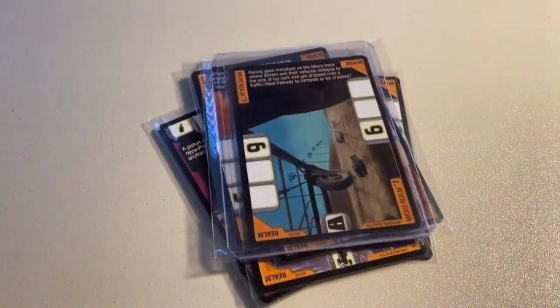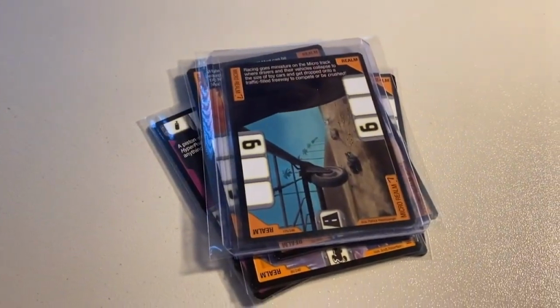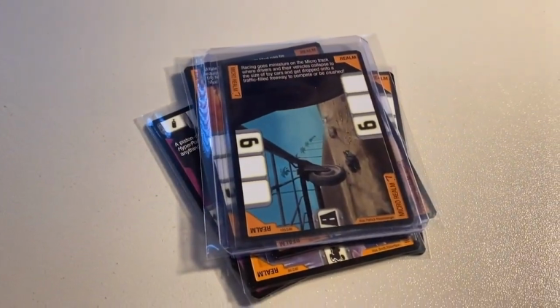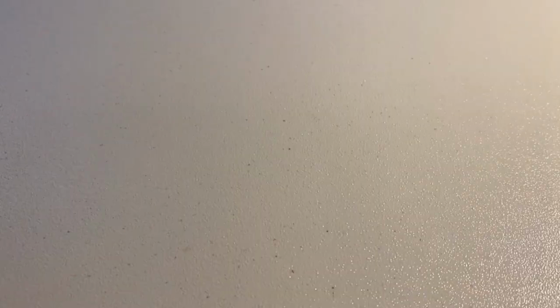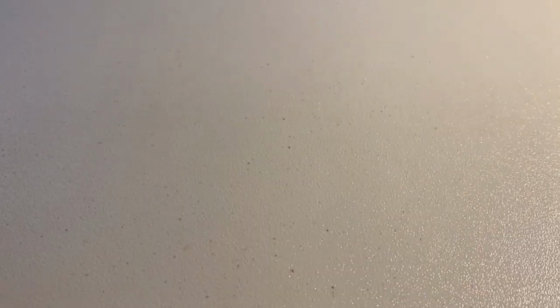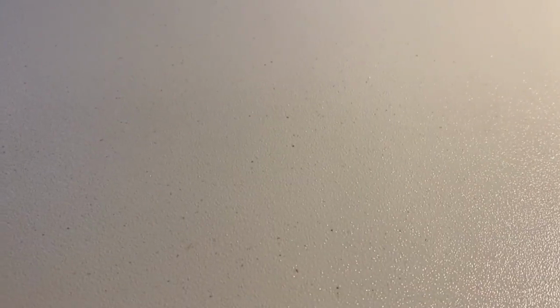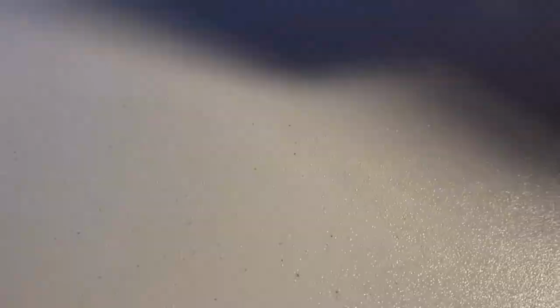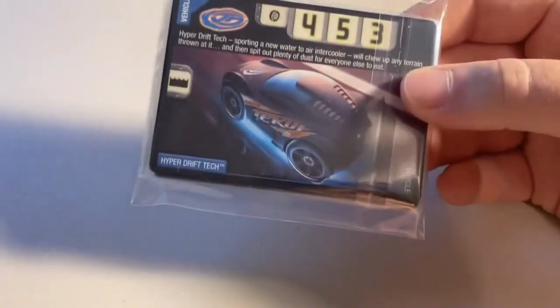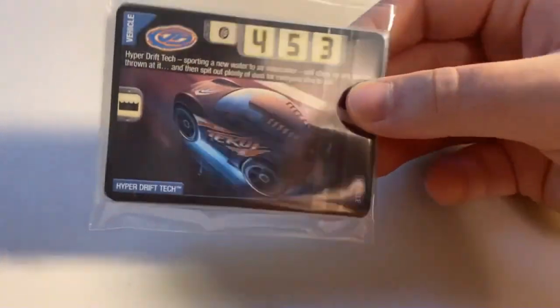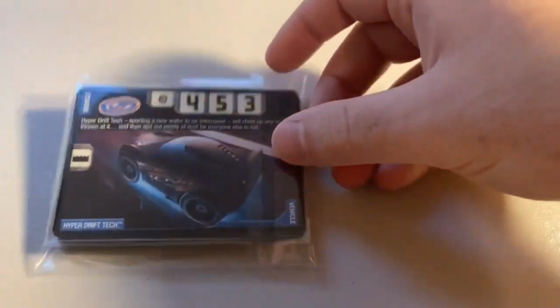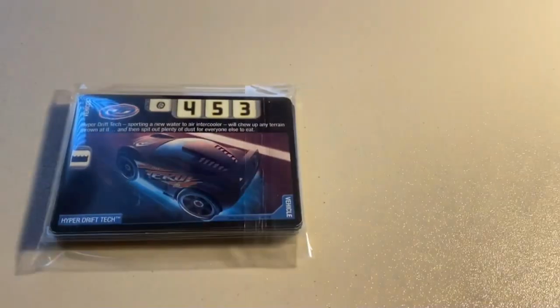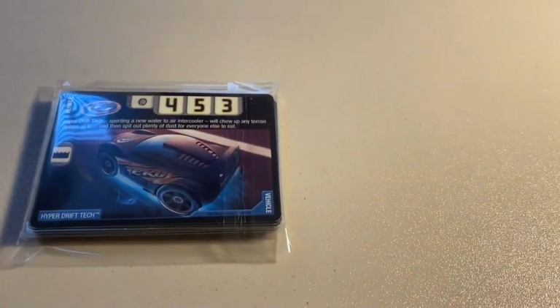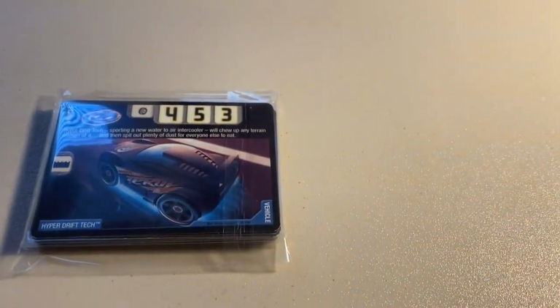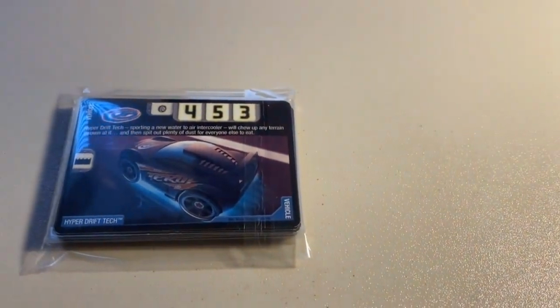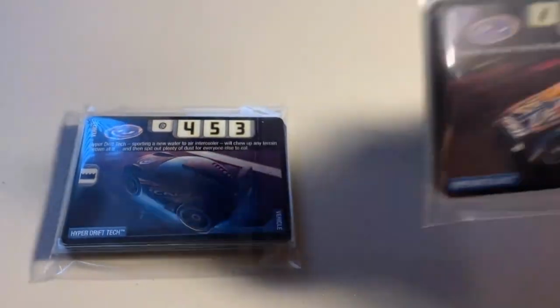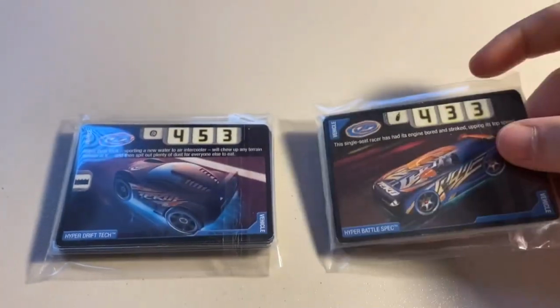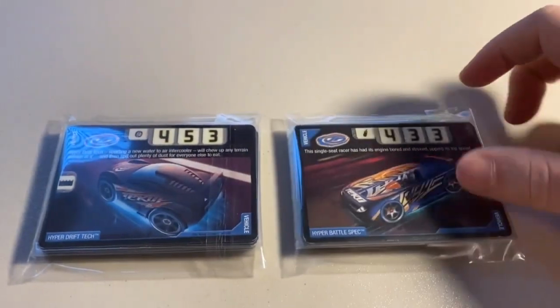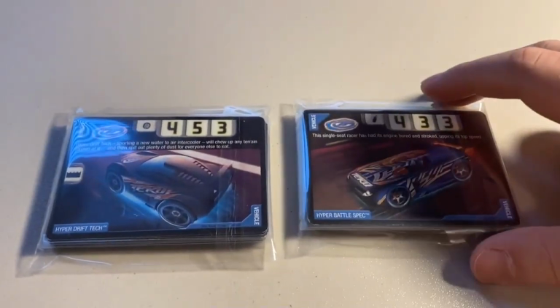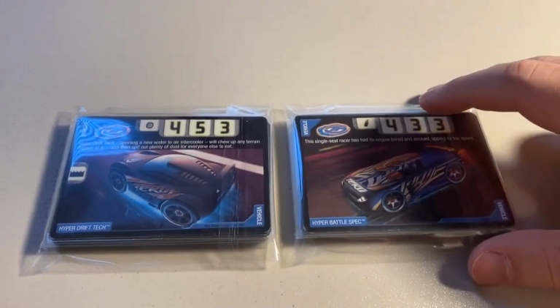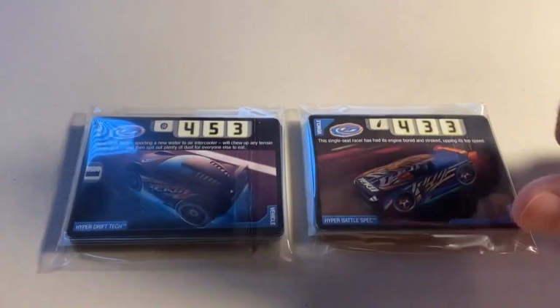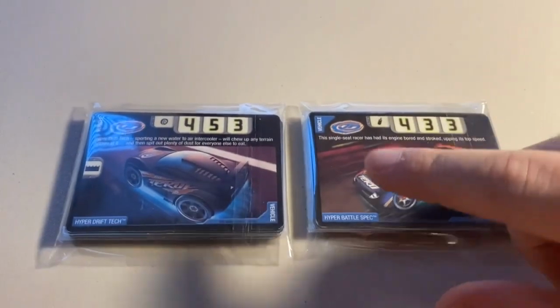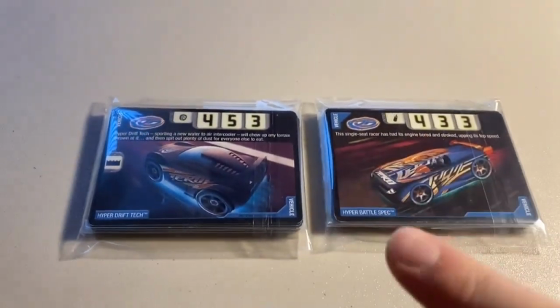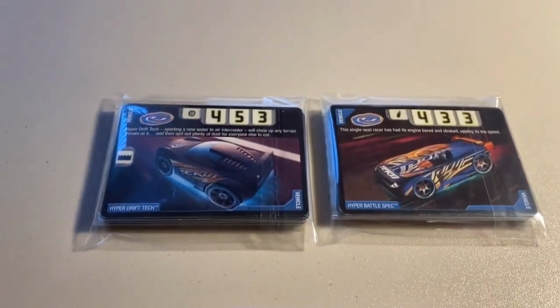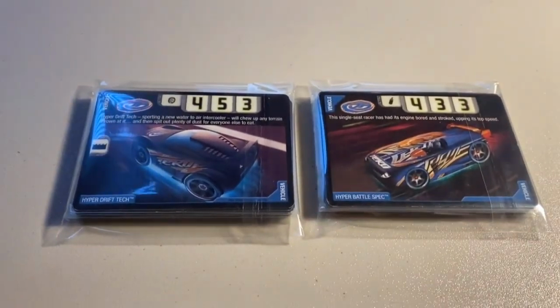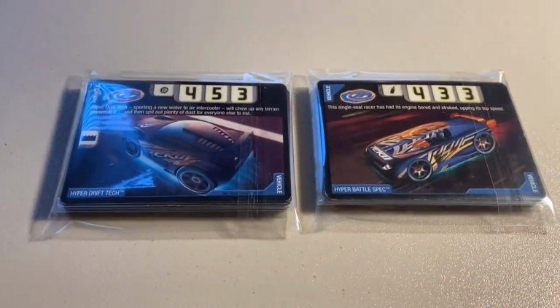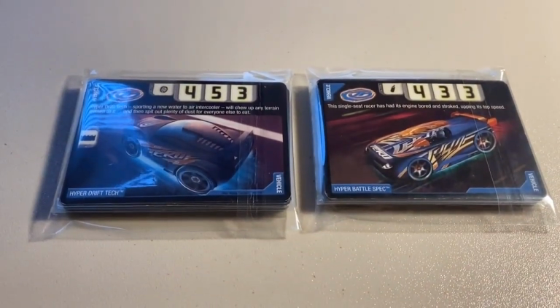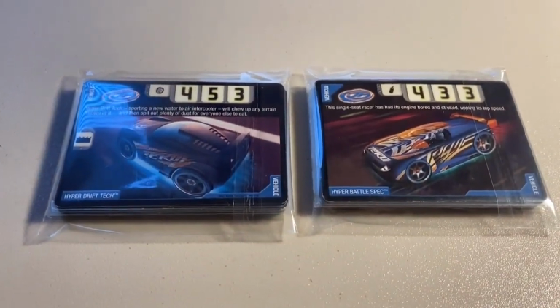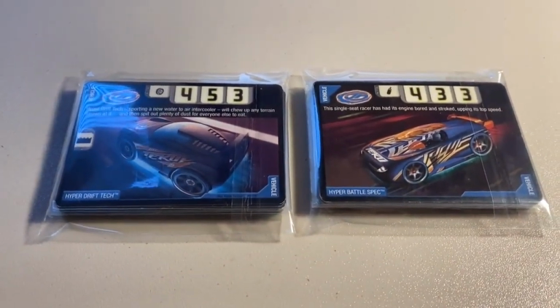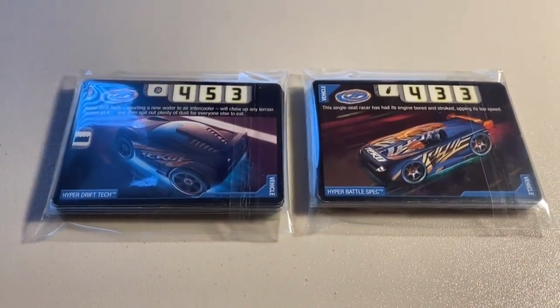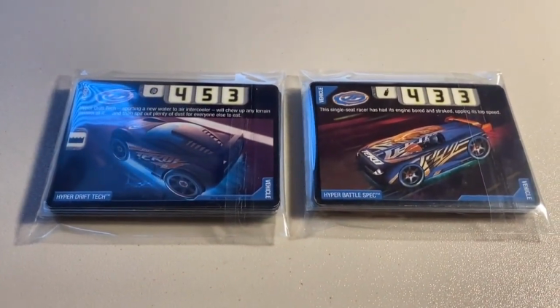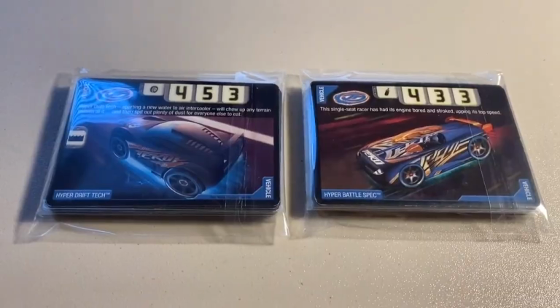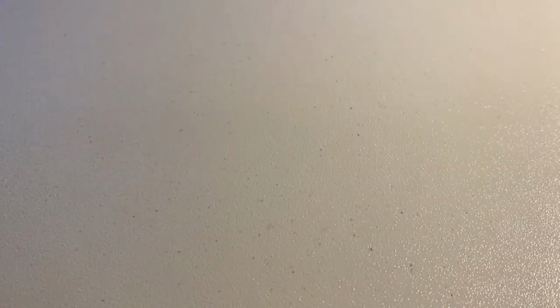The same buyer also purchased two lots of 22 lightly played to heavily played cards — one featured Hyper Drift Tech and one featured Hyper Battle Spec — so both of those went to the same buyer. Total on this order was $56 even.